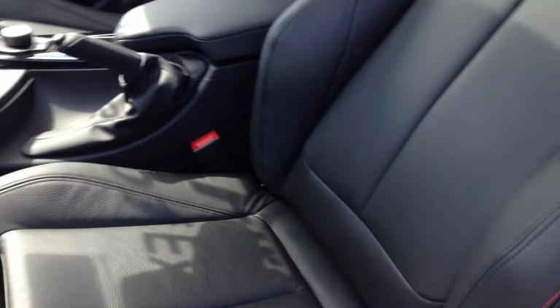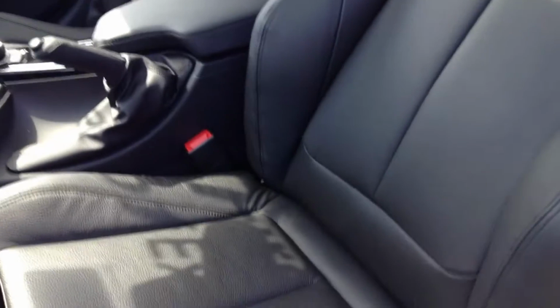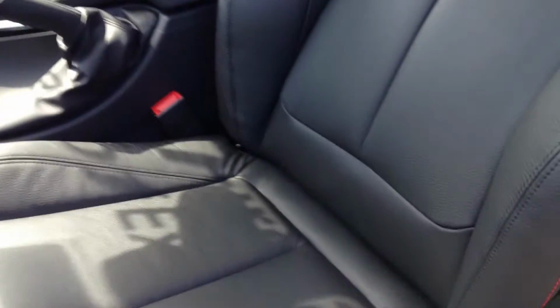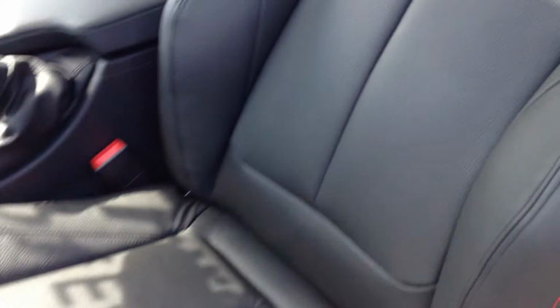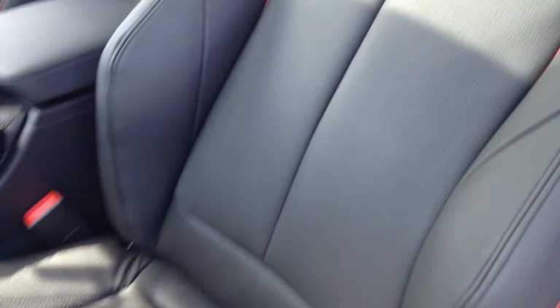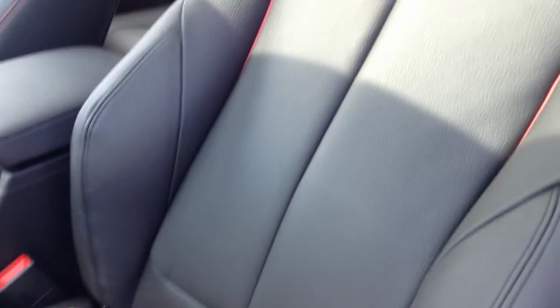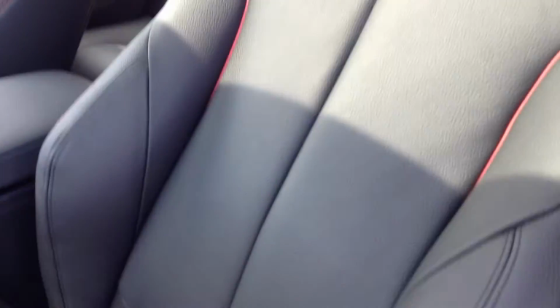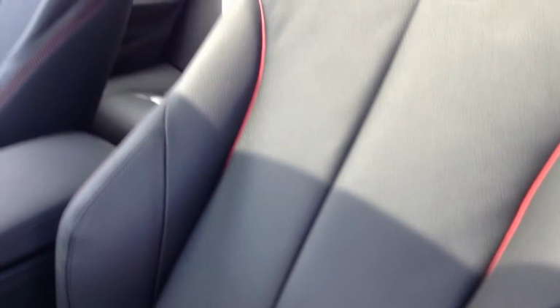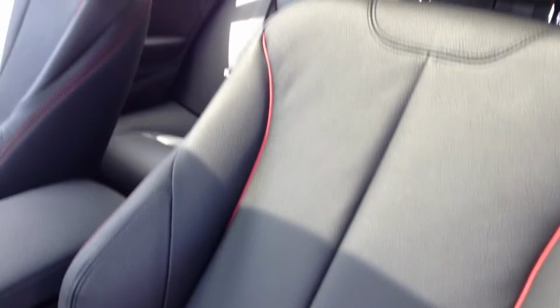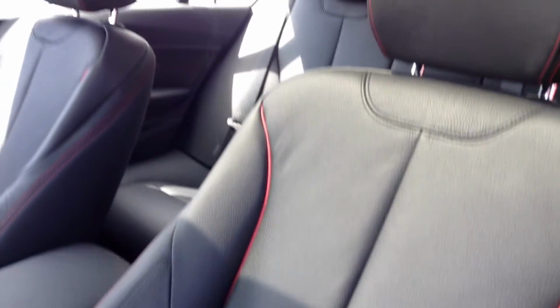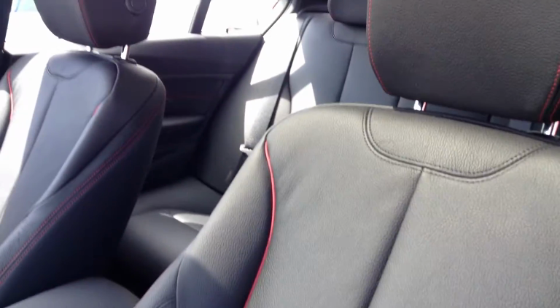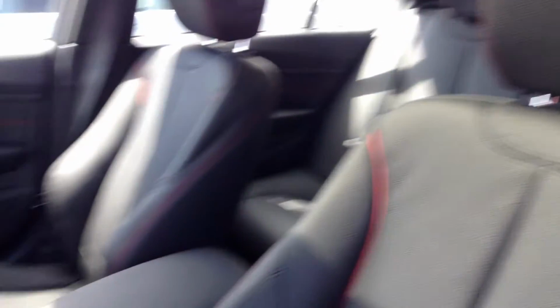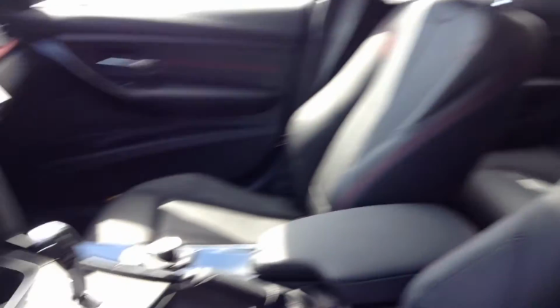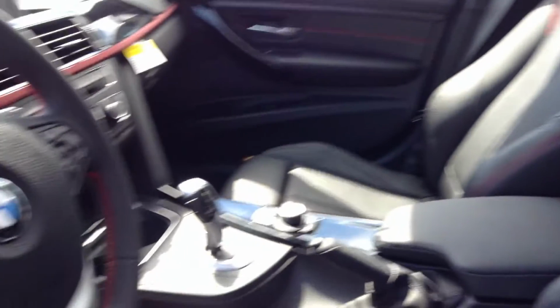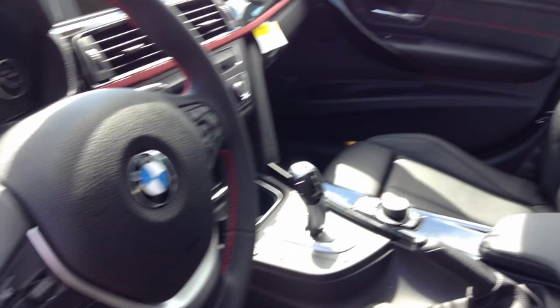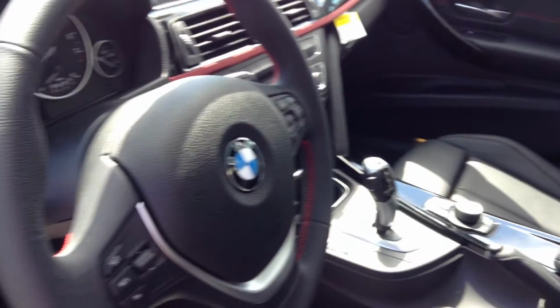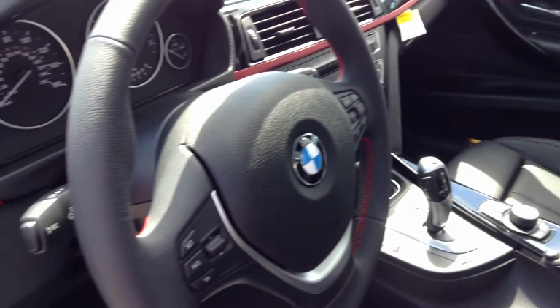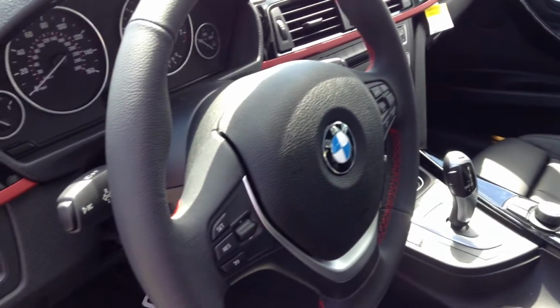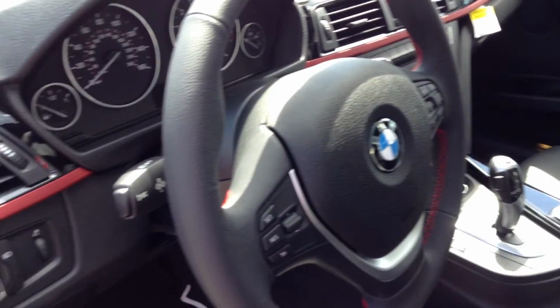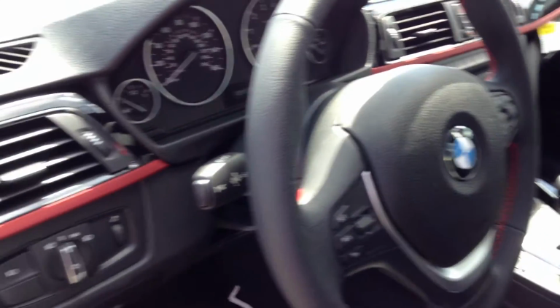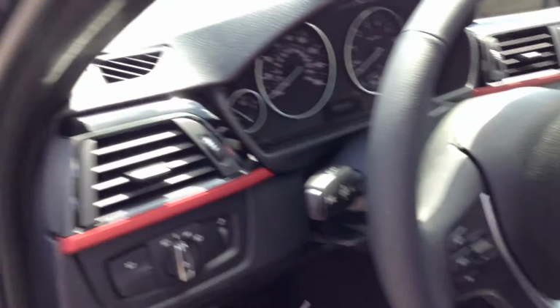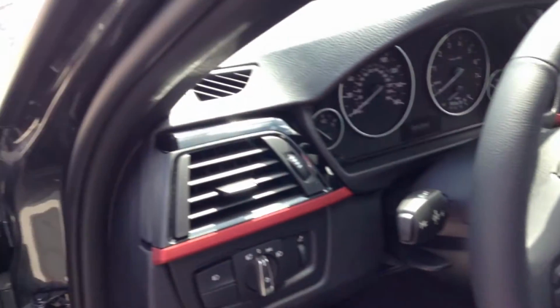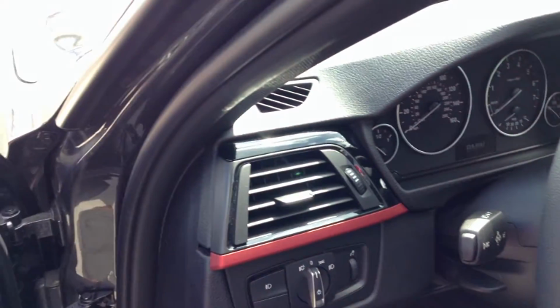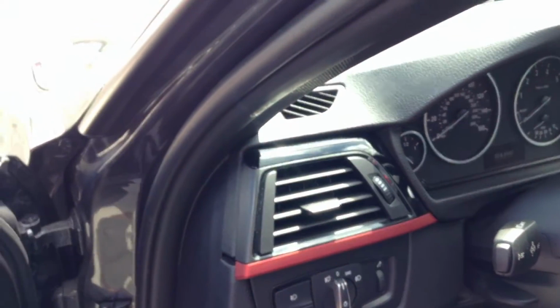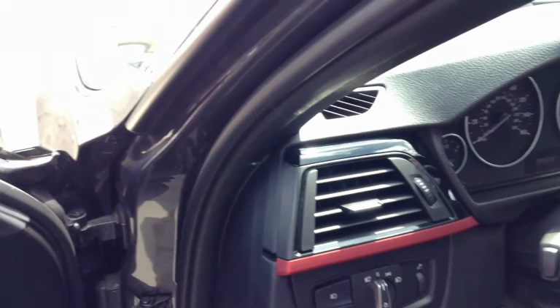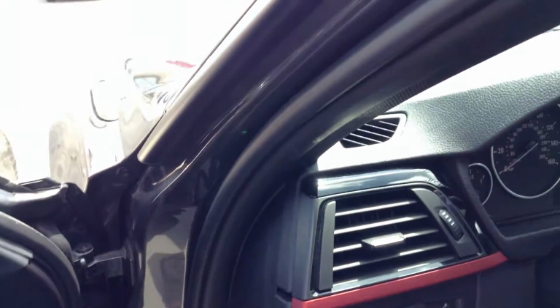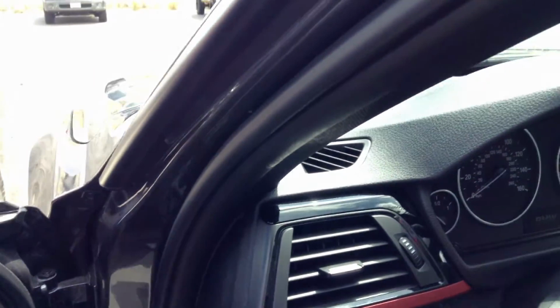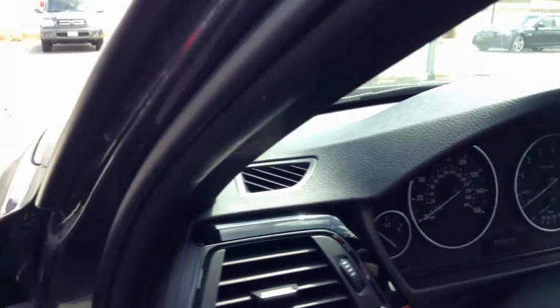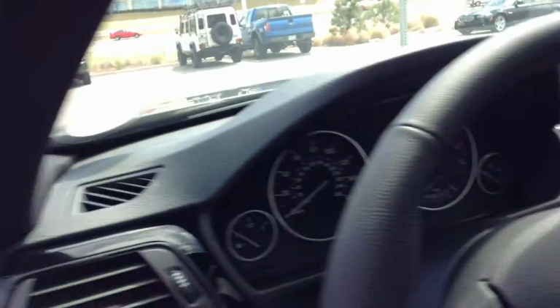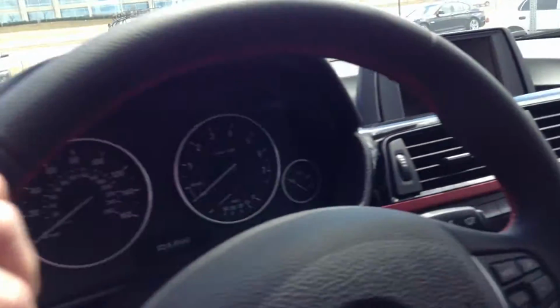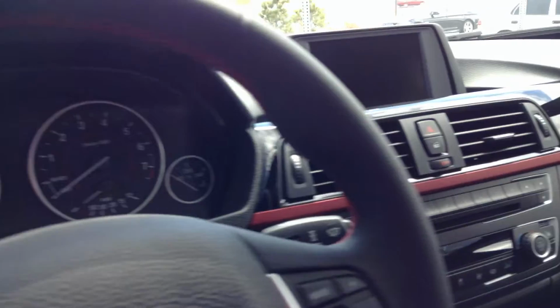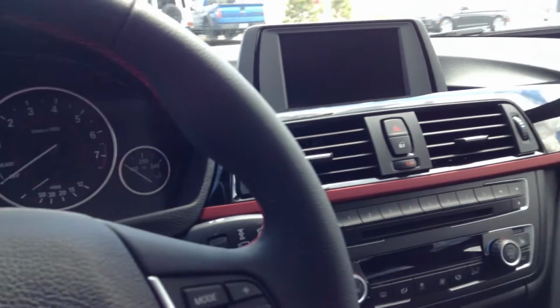The sports package gives you red stitching on the seats as well as on the steering wheel. You also get red trim with the black piano finish.